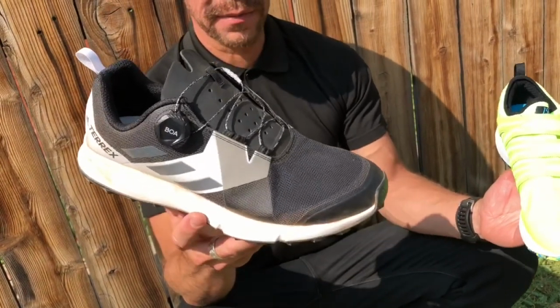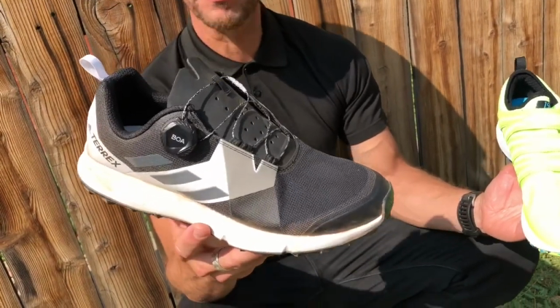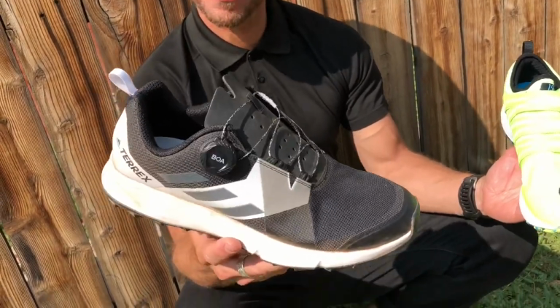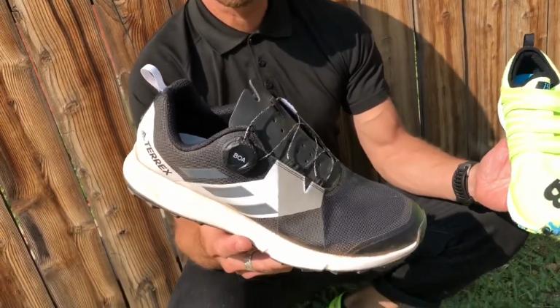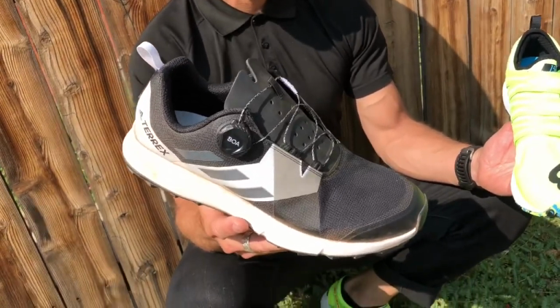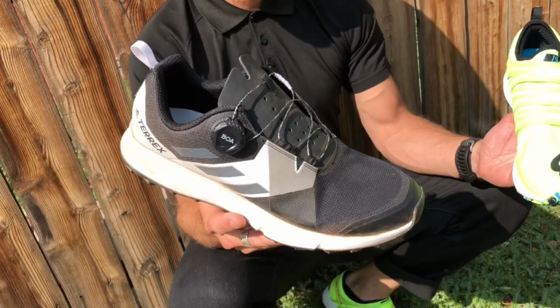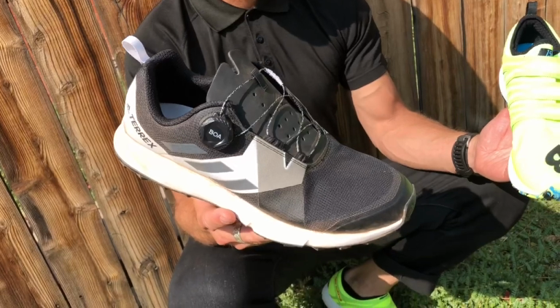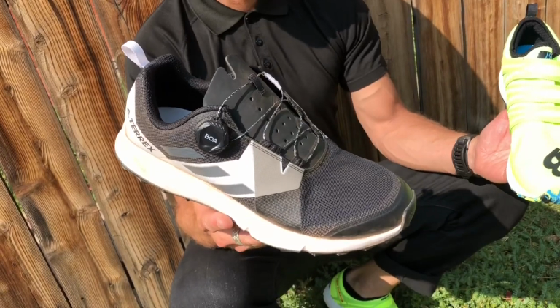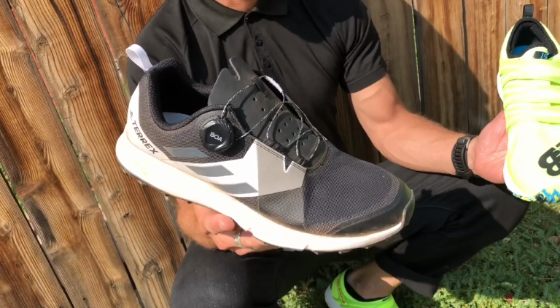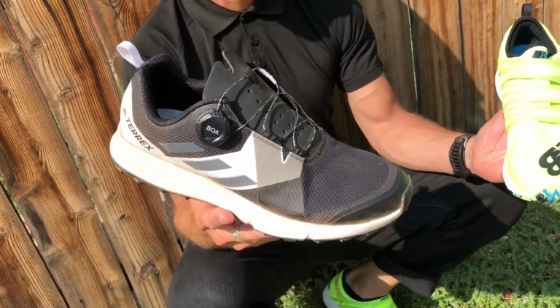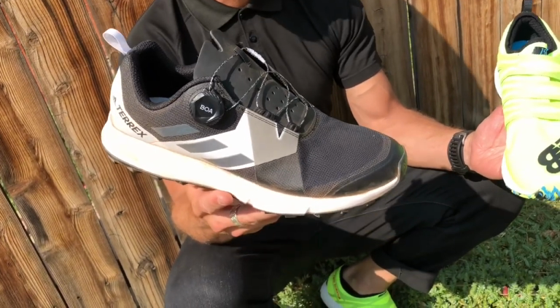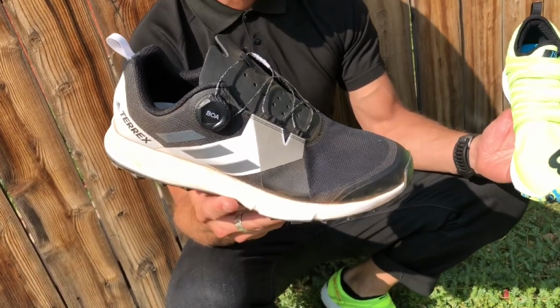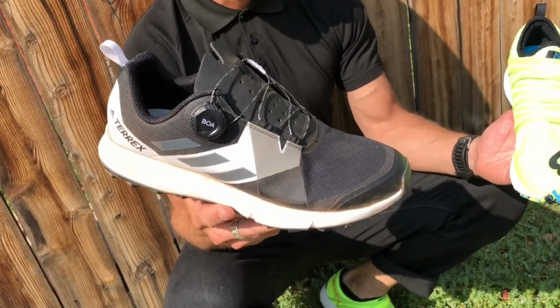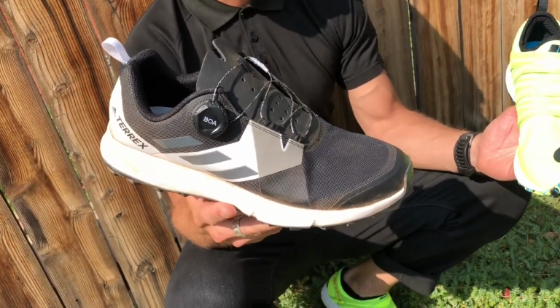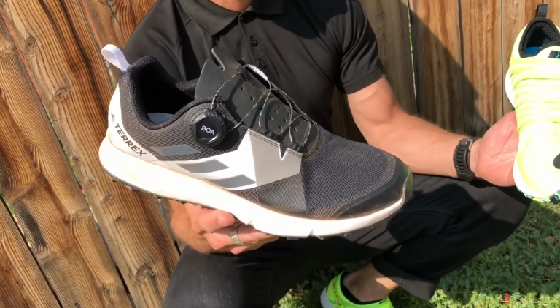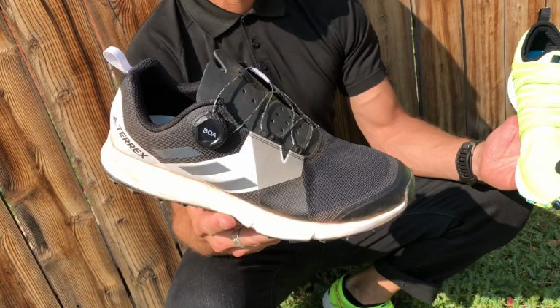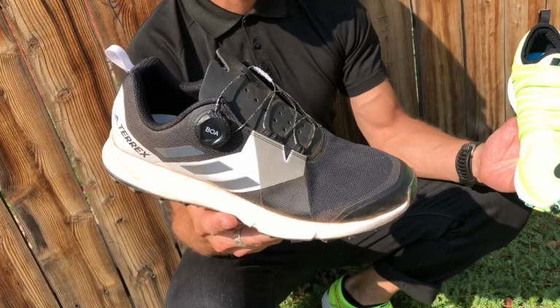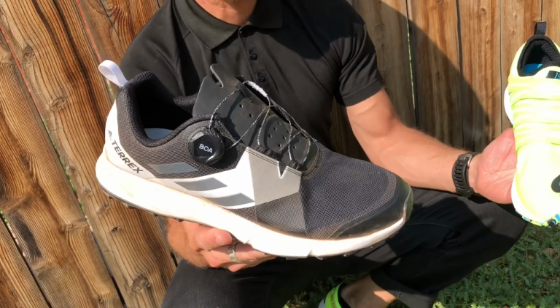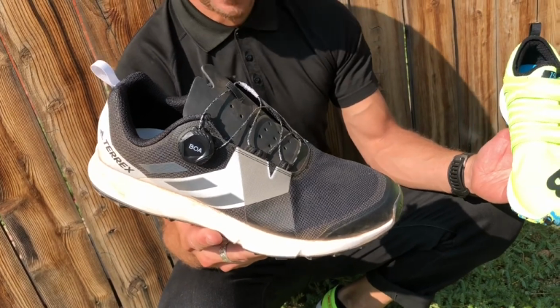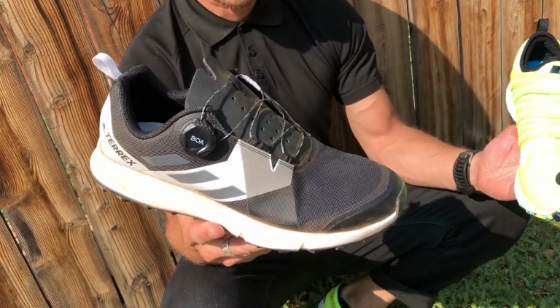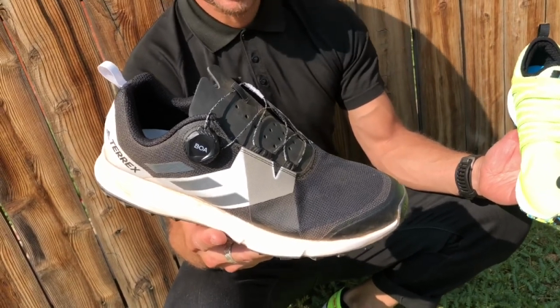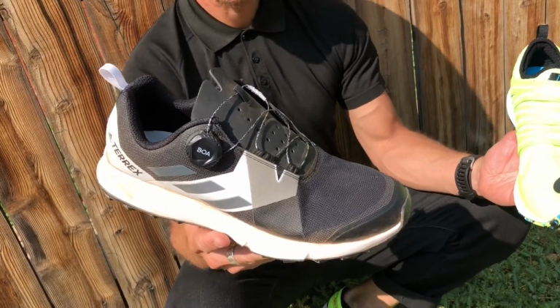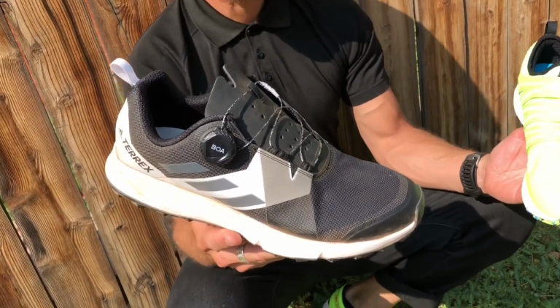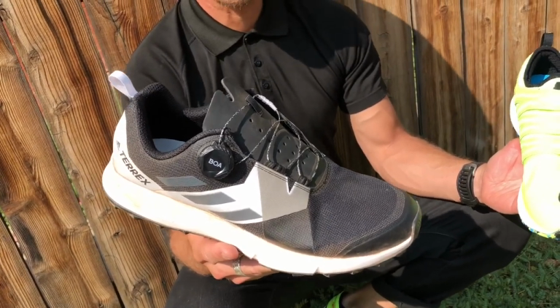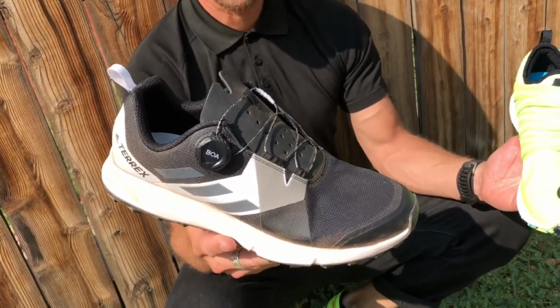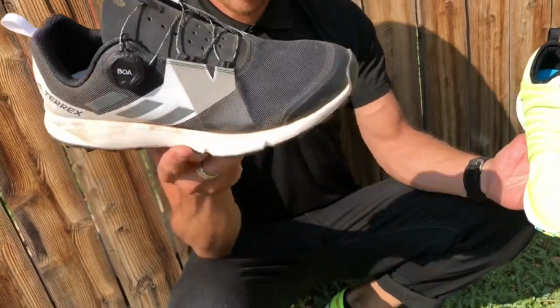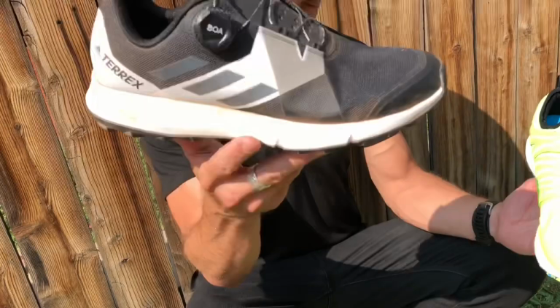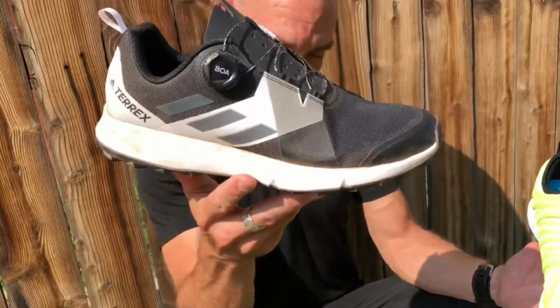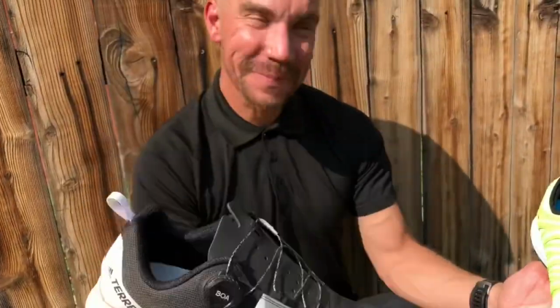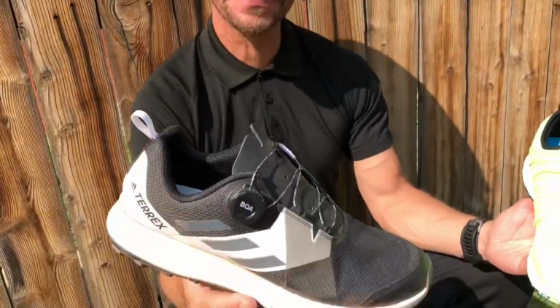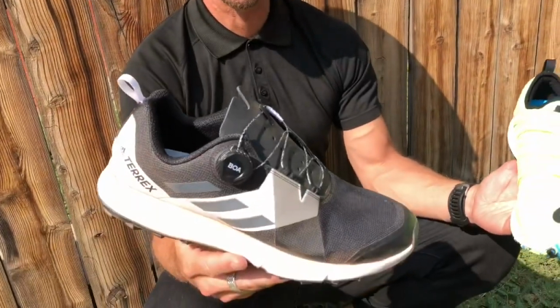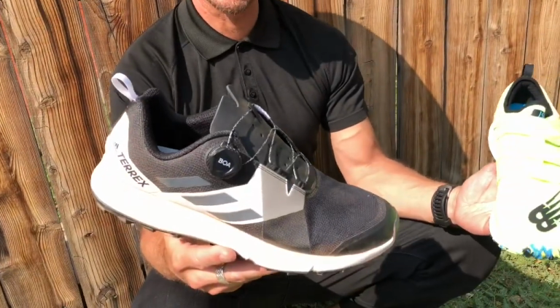By the way, please remember that when it premiered in Europe it was at the feet of Luis Alberto Morón, who went on to win — running with them — his third world championship in a row. So it's a world champion winner shoe.